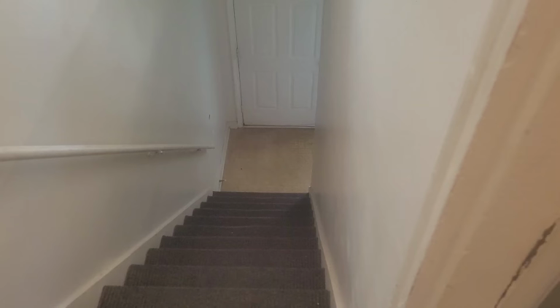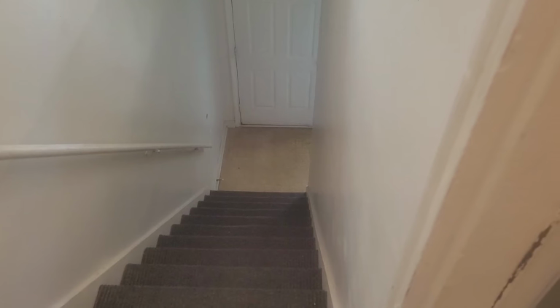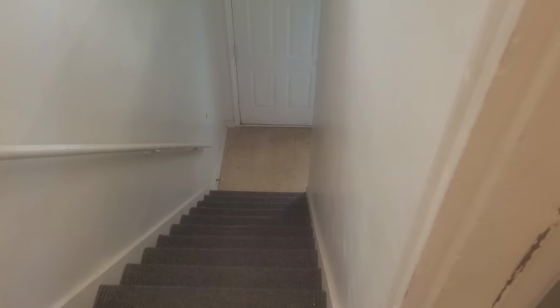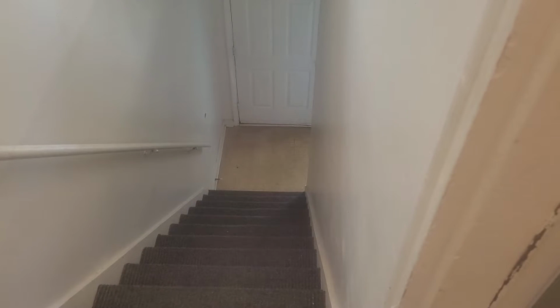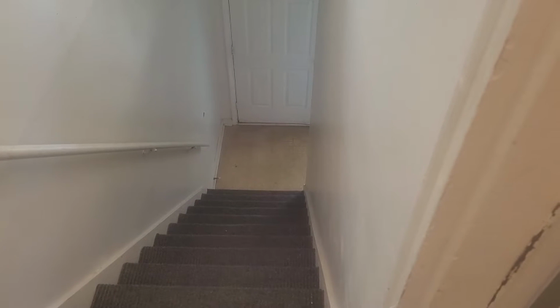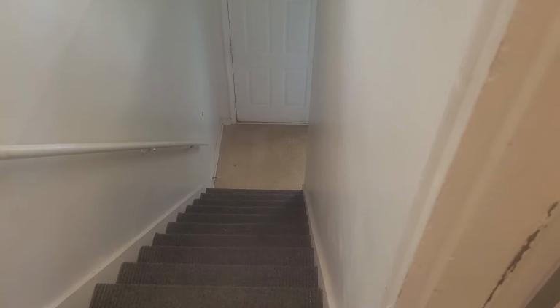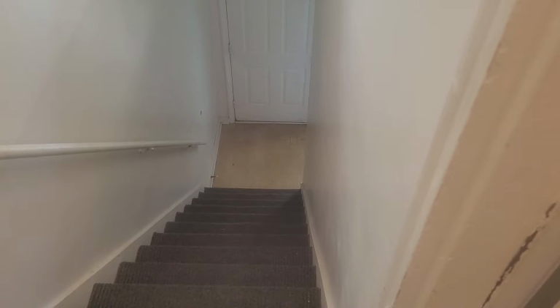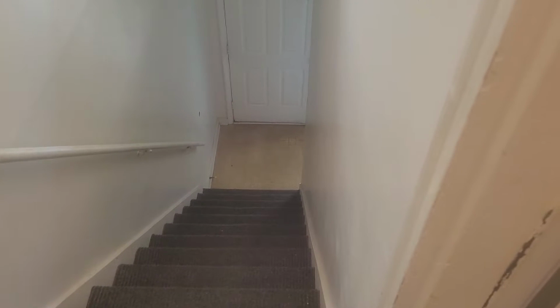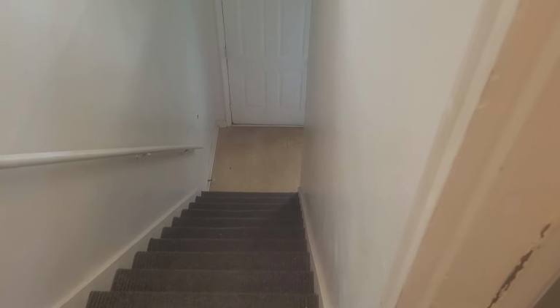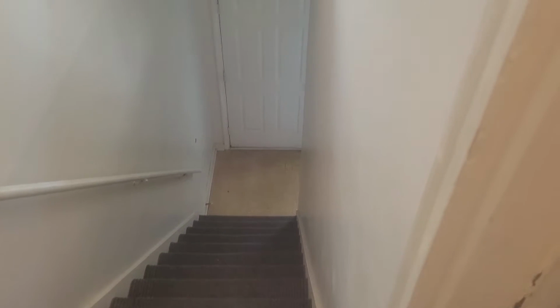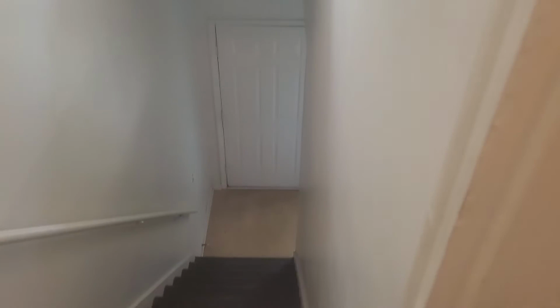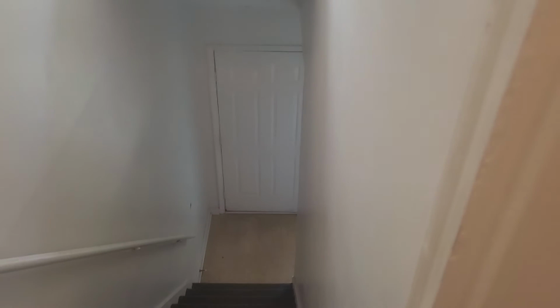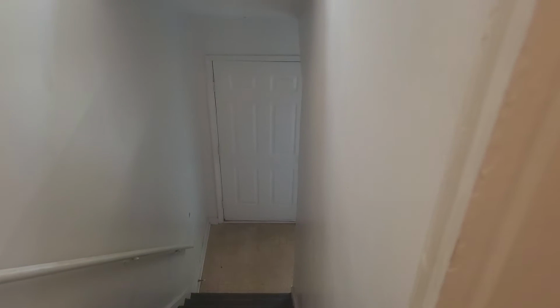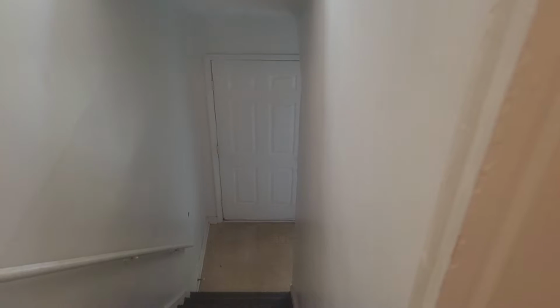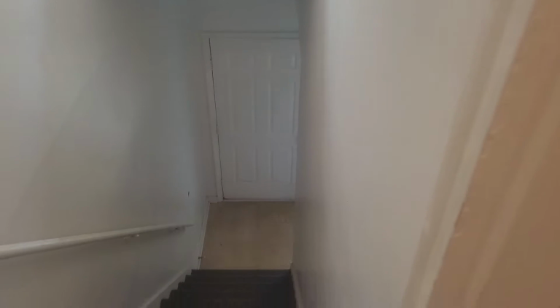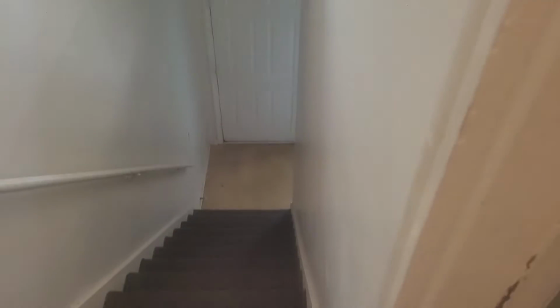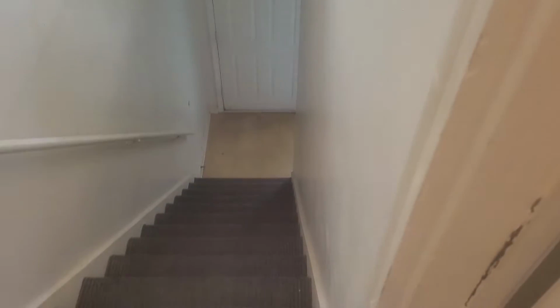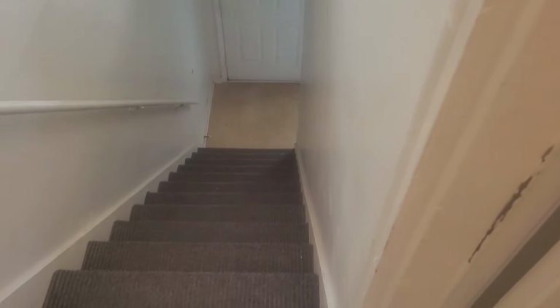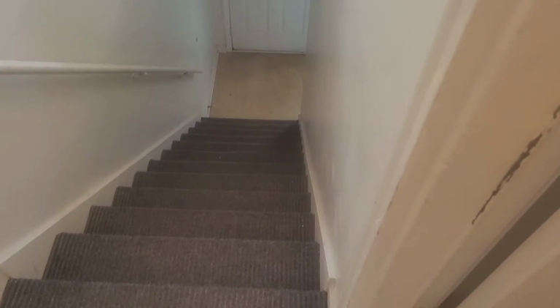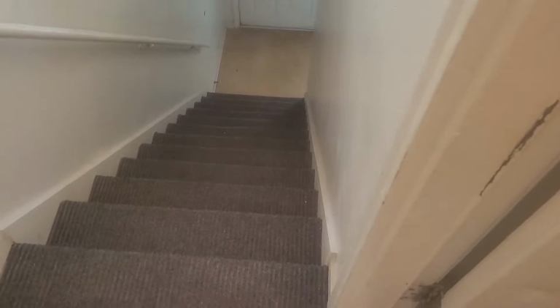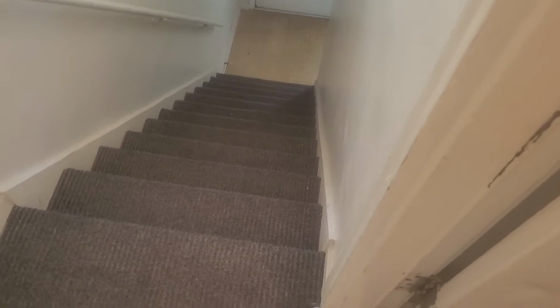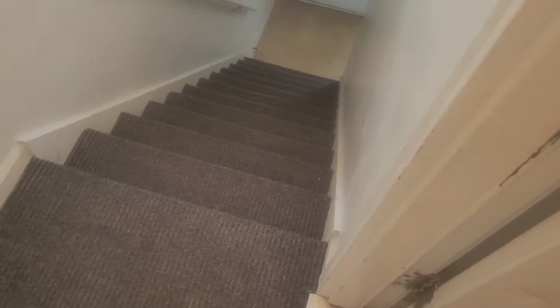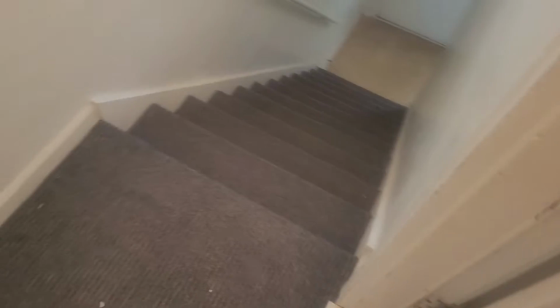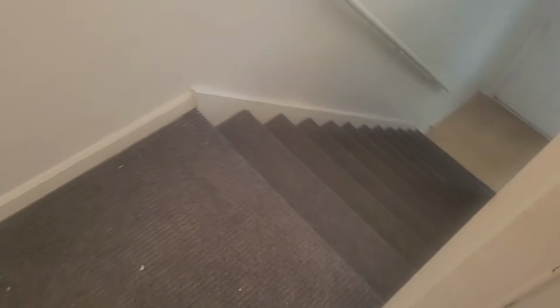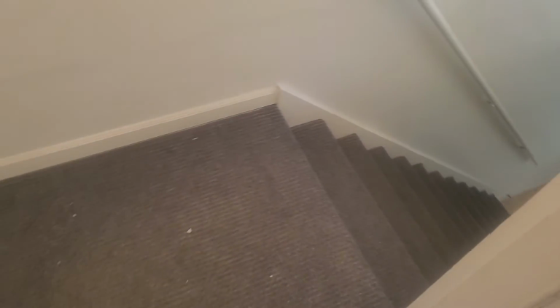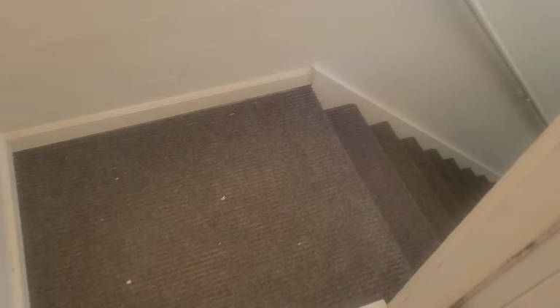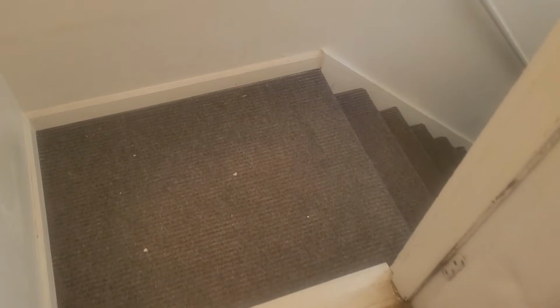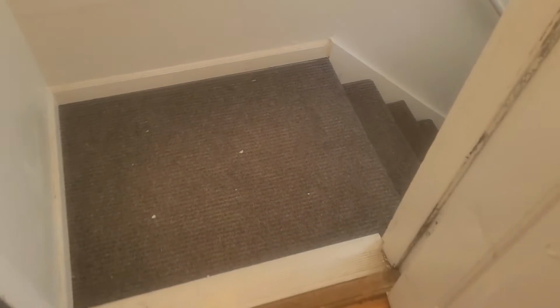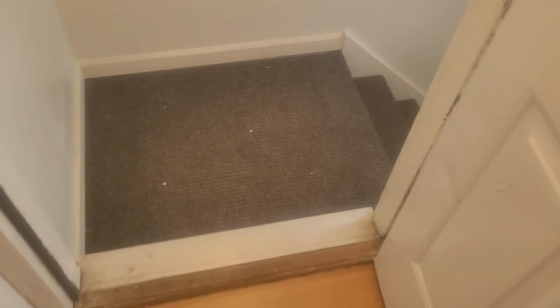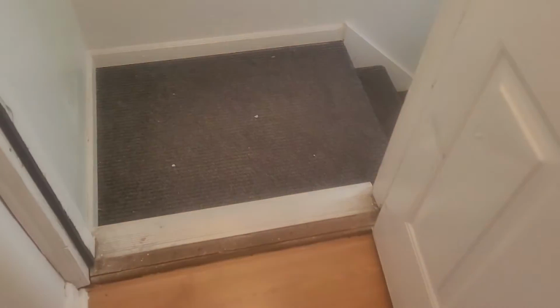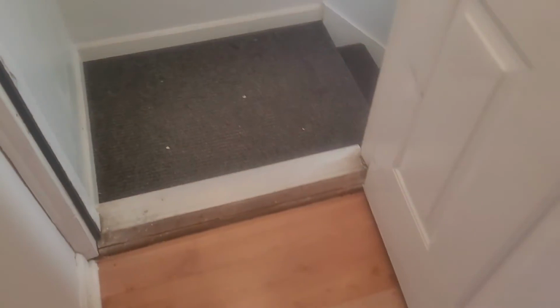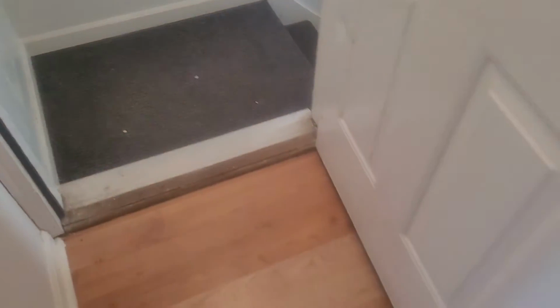This is the entrance of Deer Creek — that is the front door, and then coming up these stairs will take you into the unit itself.